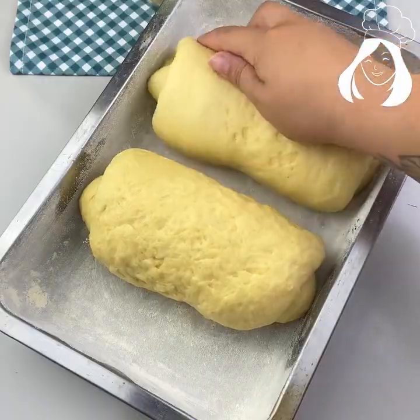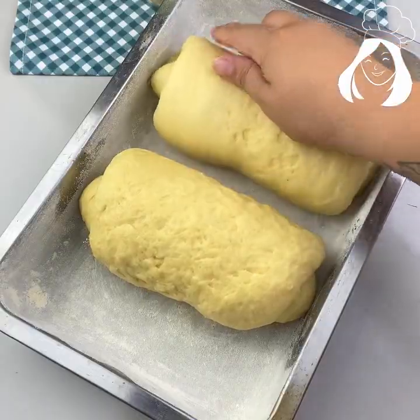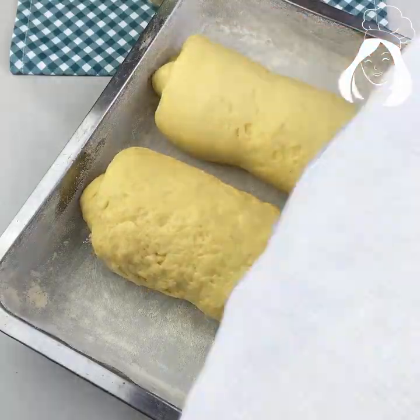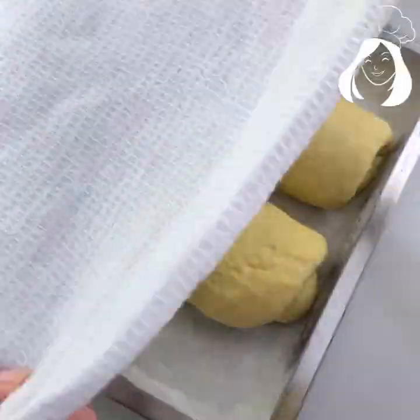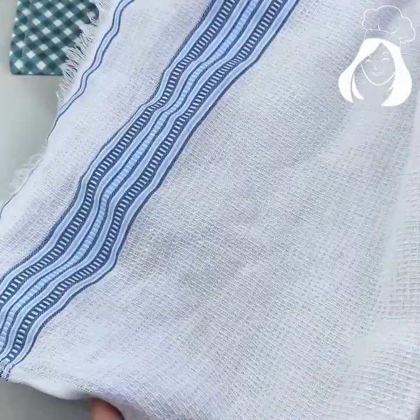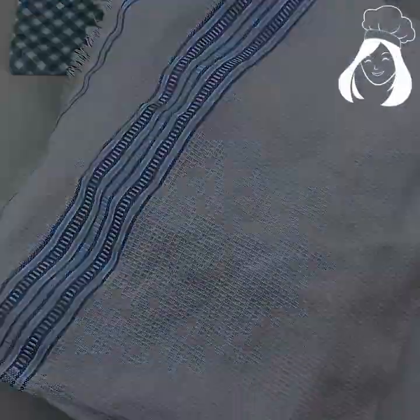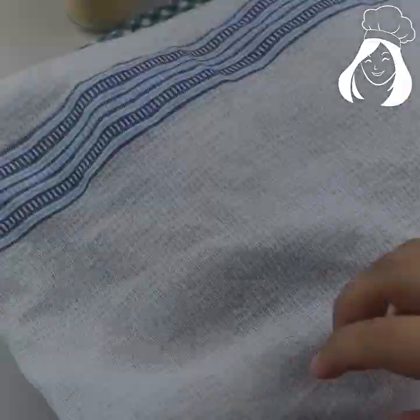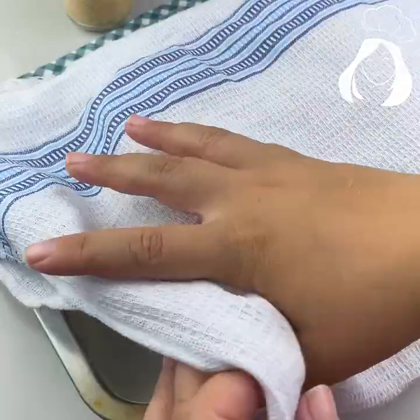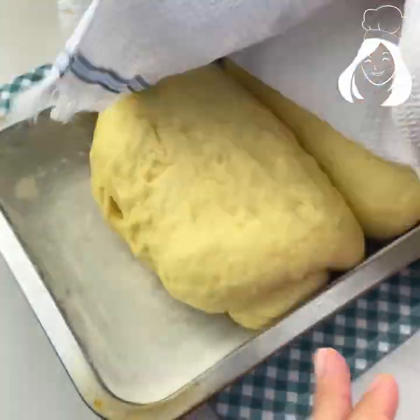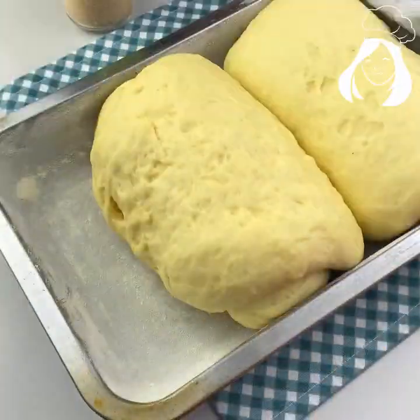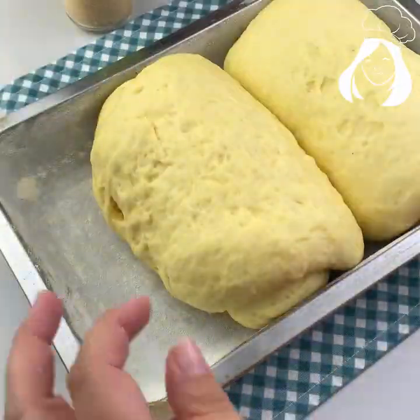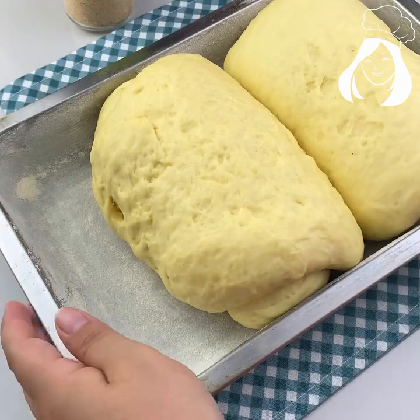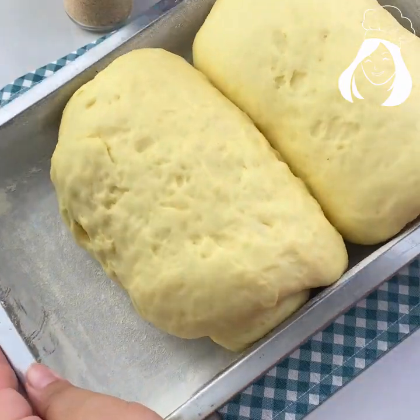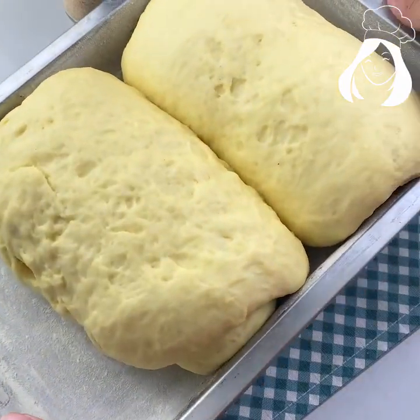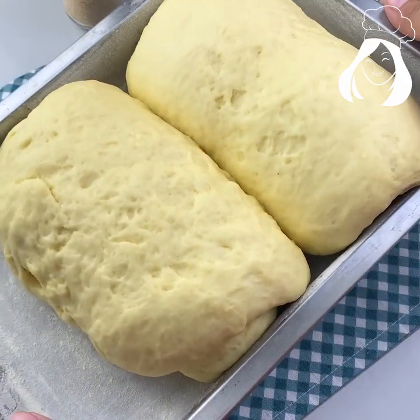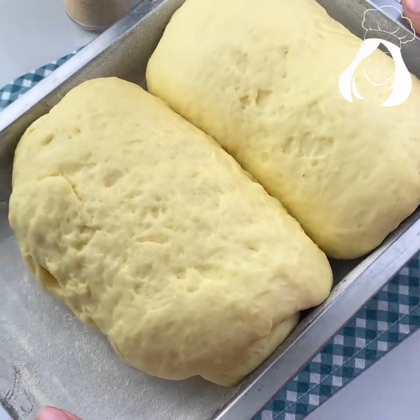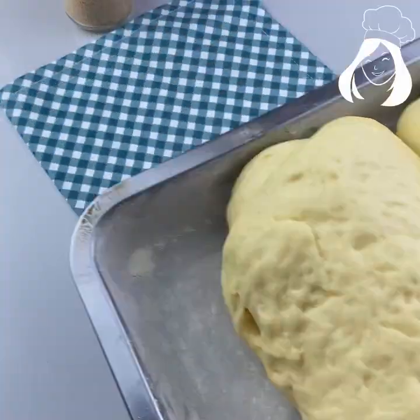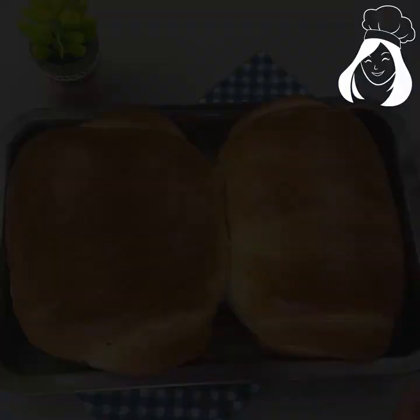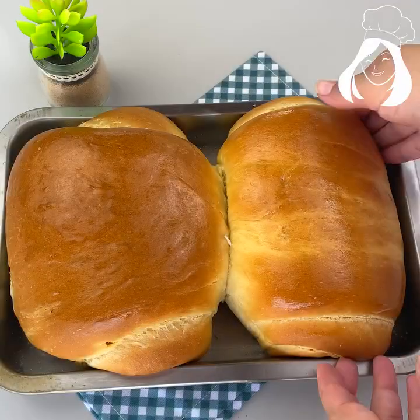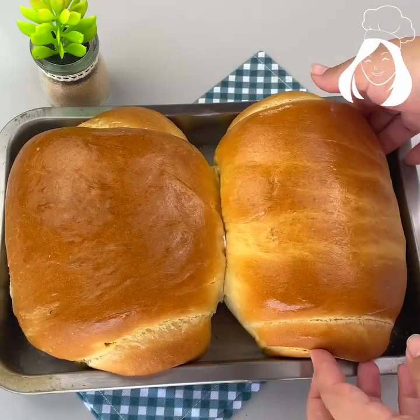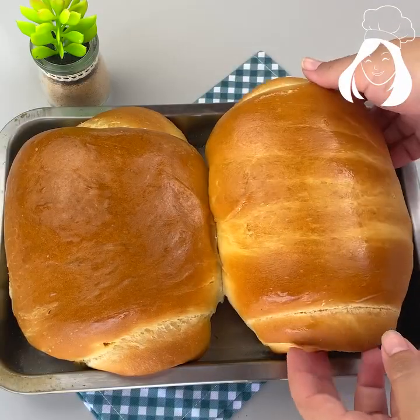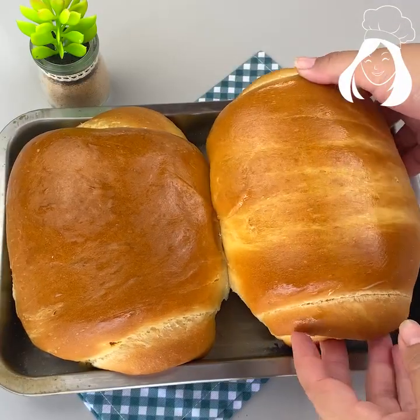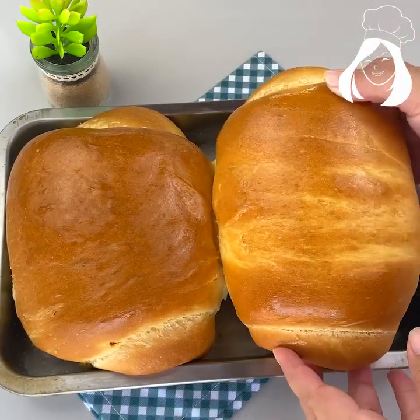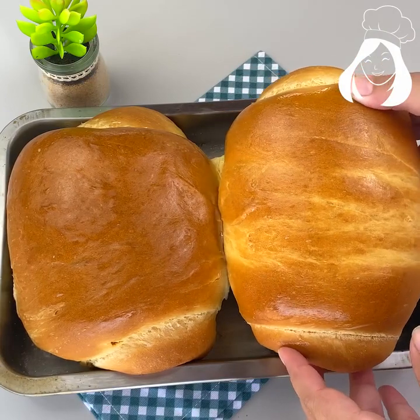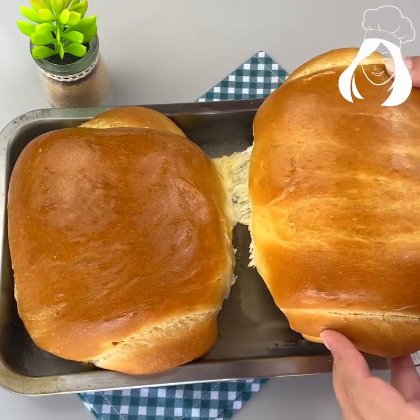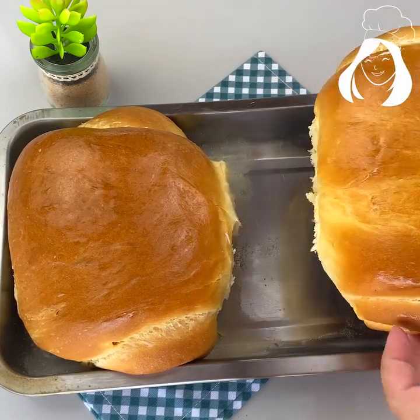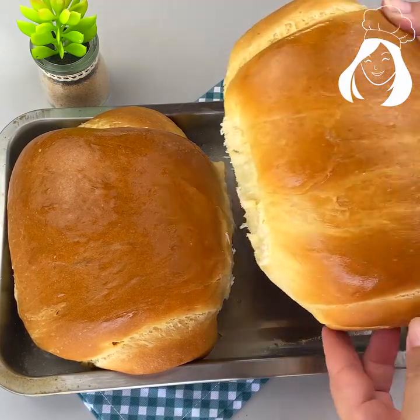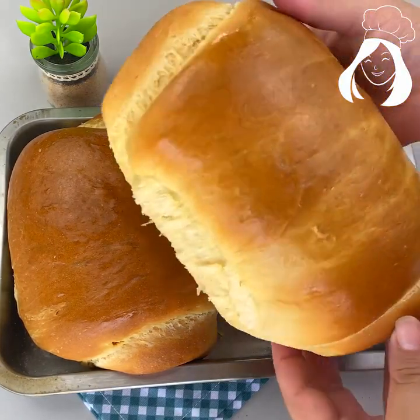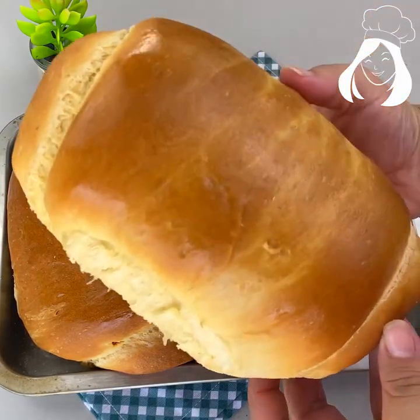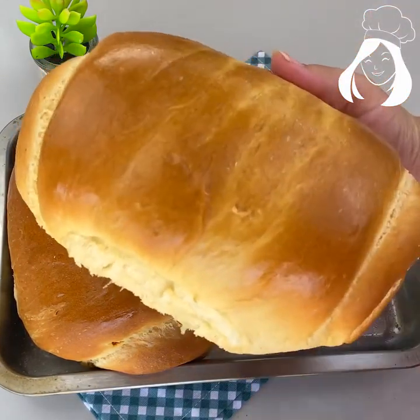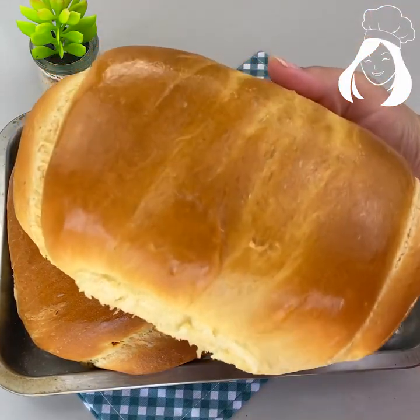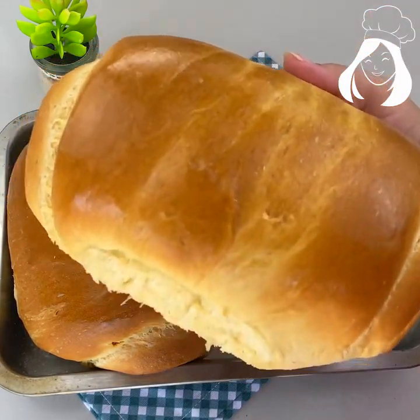Place it in a greased form with oil or butter and some flour, and let it grow again. Look — it has to be like this; it doubled in size.